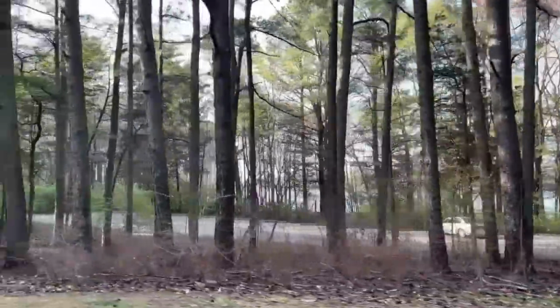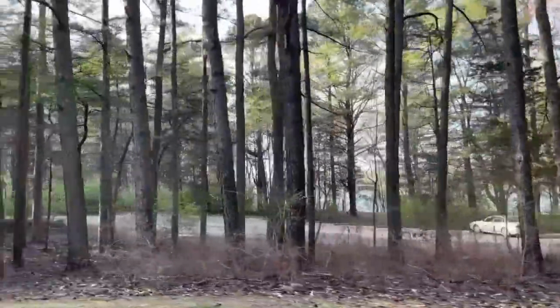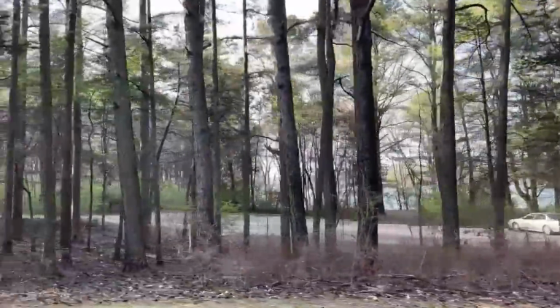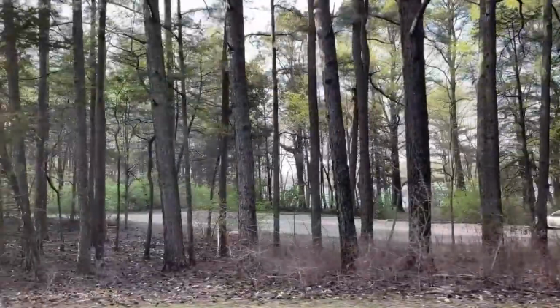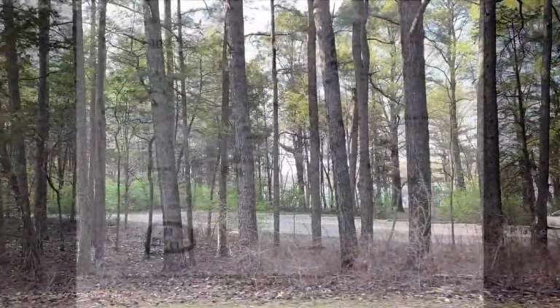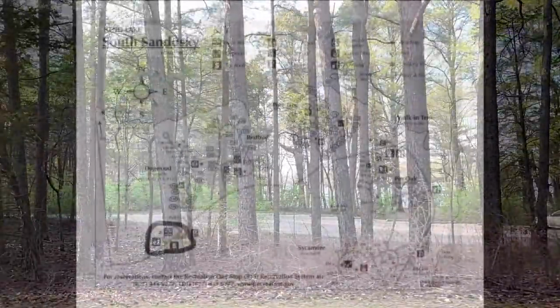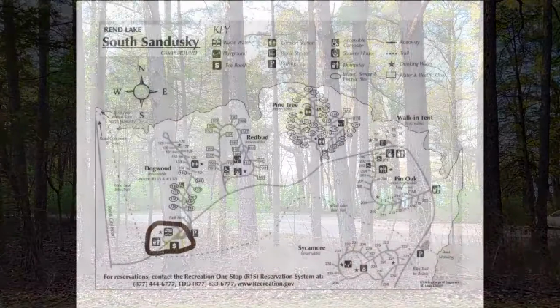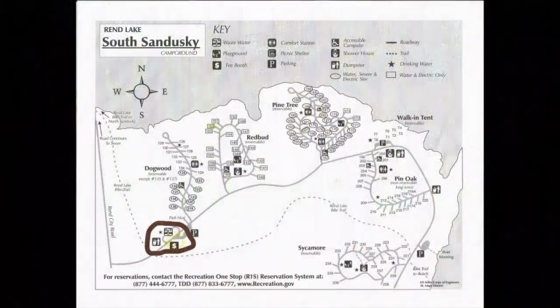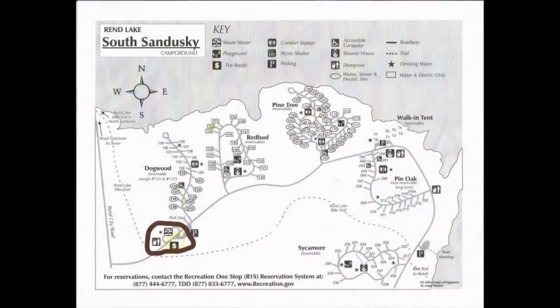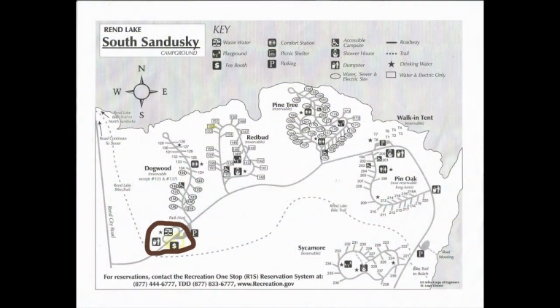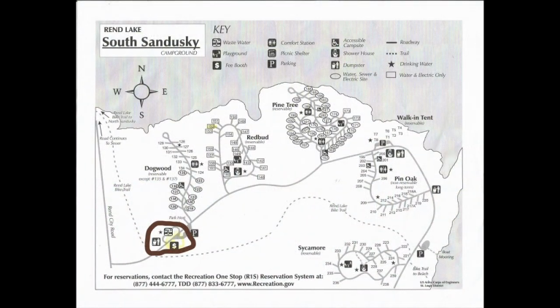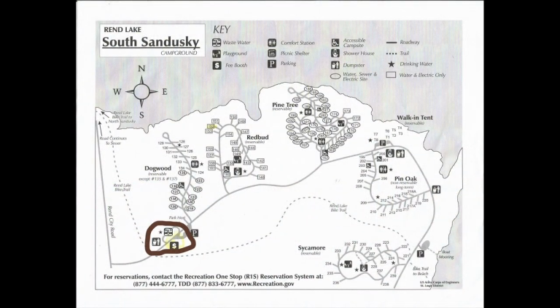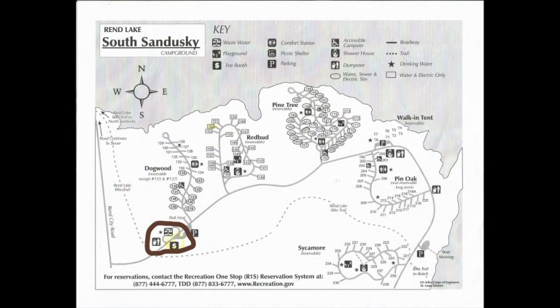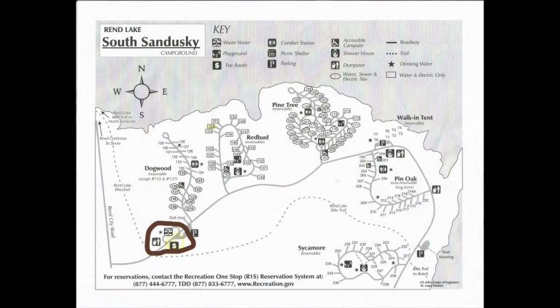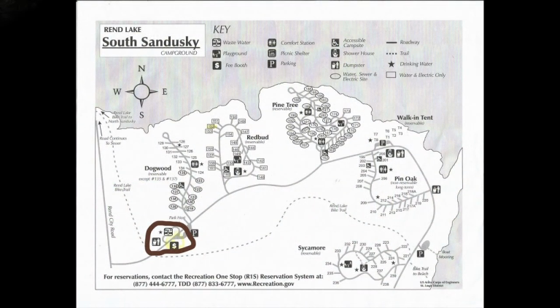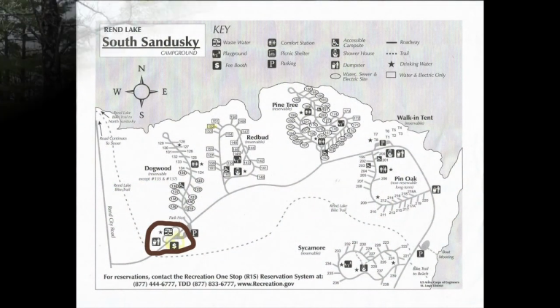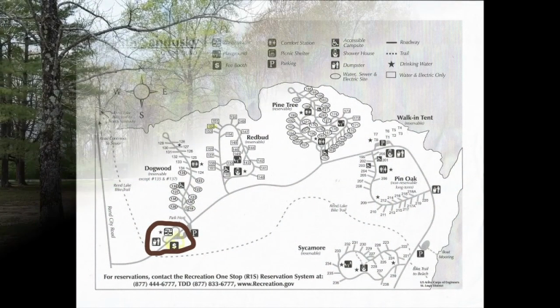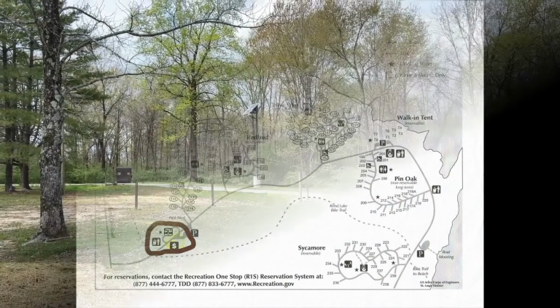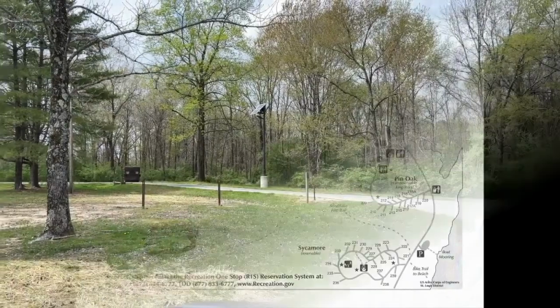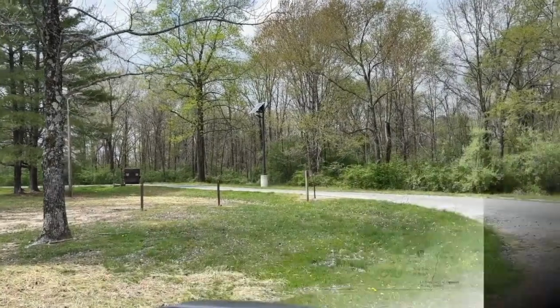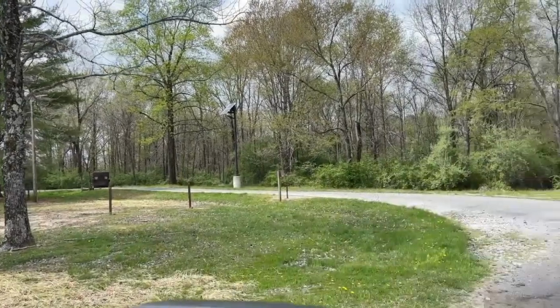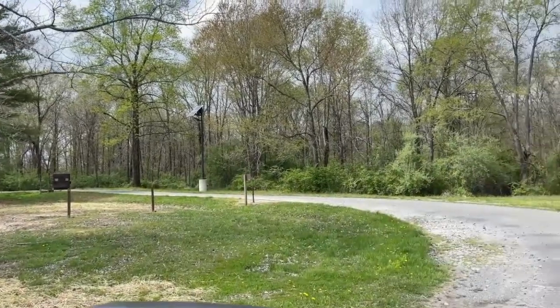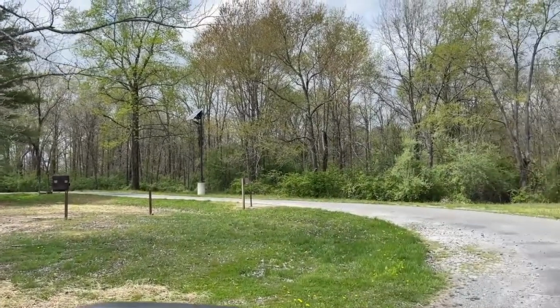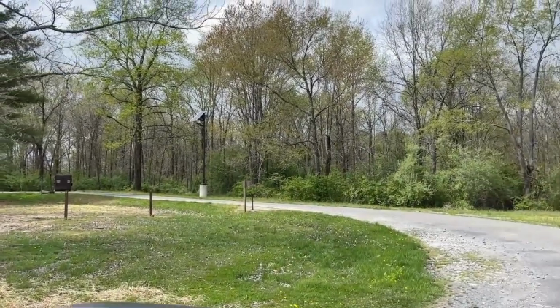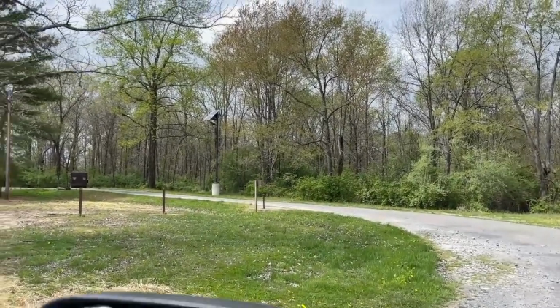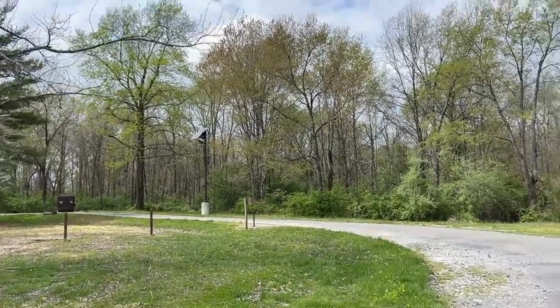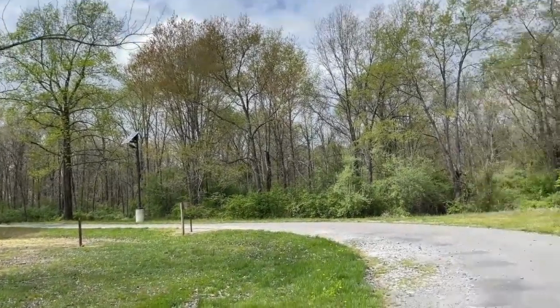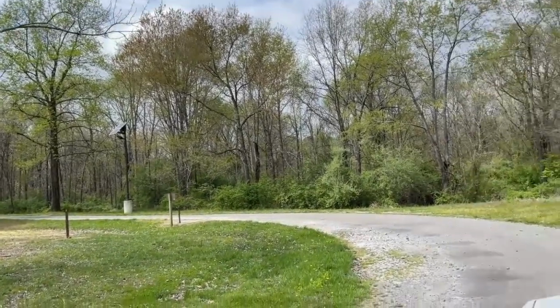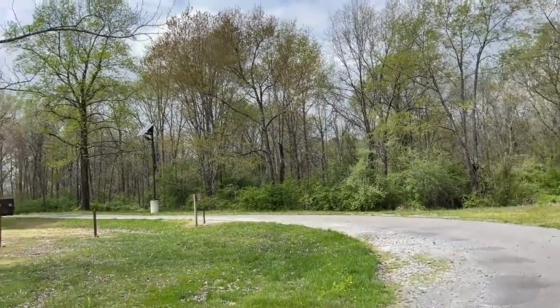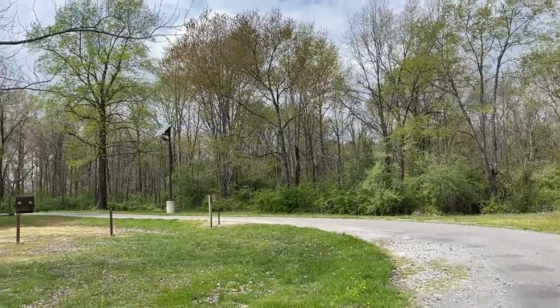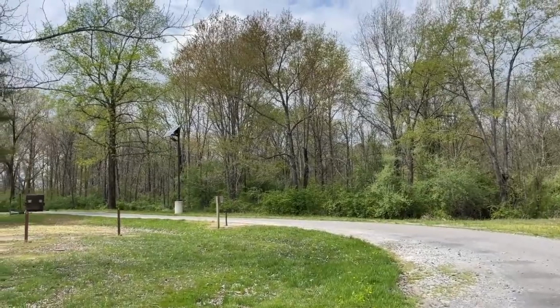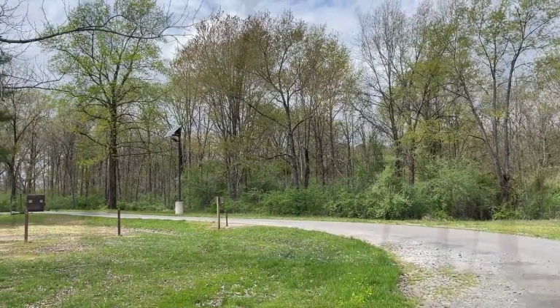As we make our way out of the park, the dump station is on your right-hand side, right across from the check-in. I didn't get a very good shot of it, but that is also where the dumpster is to throw out your garbage.